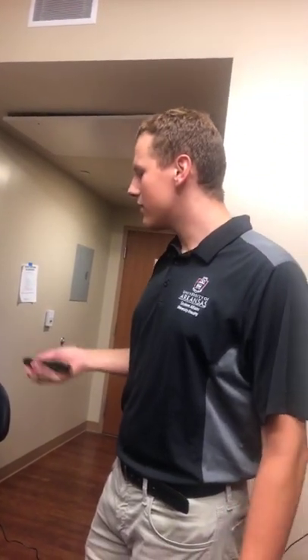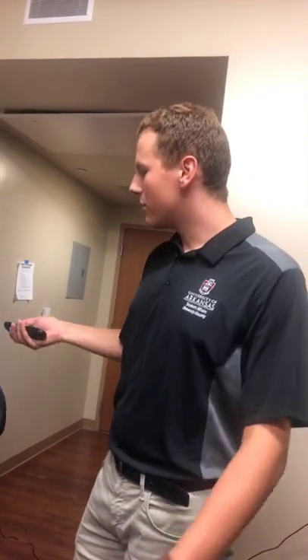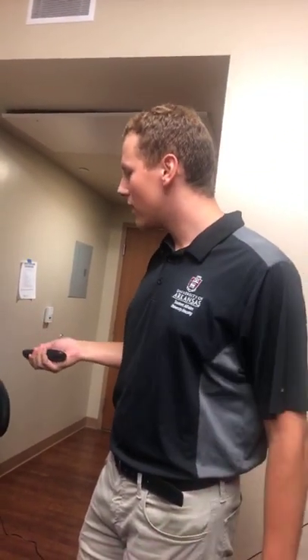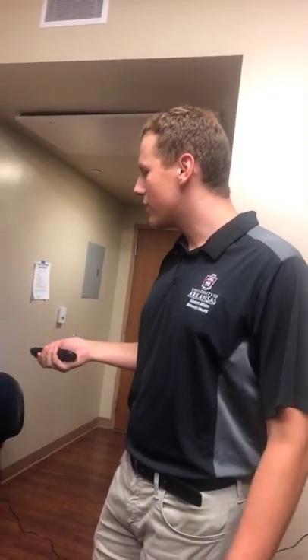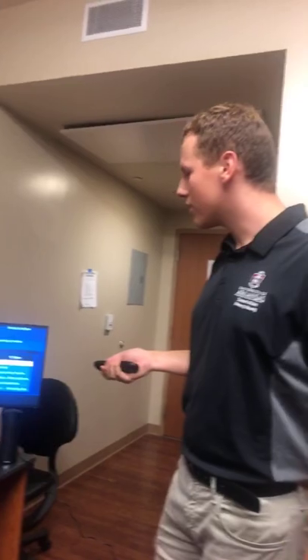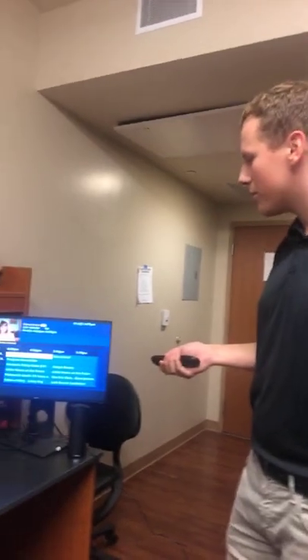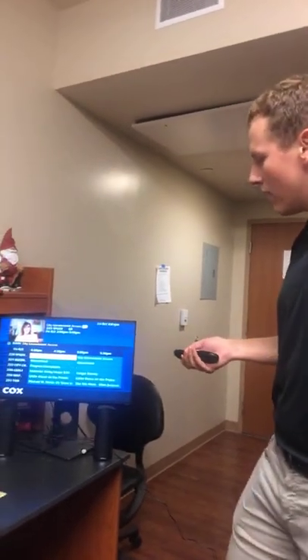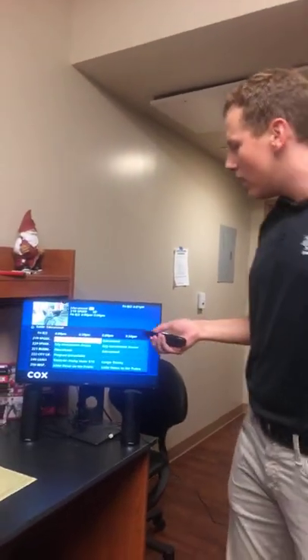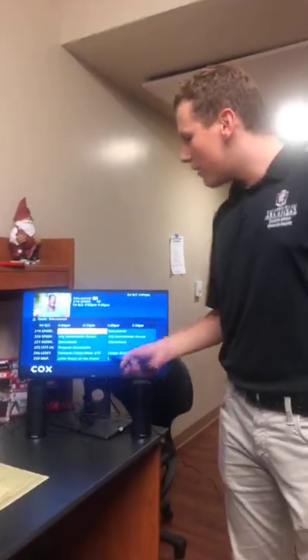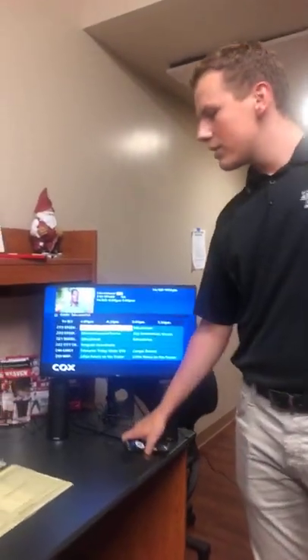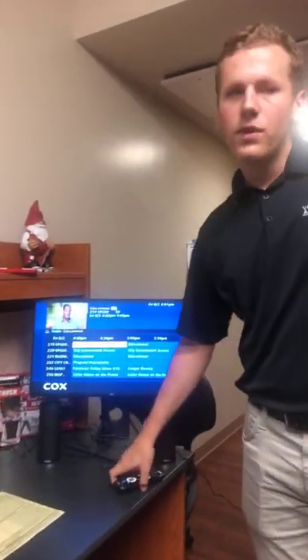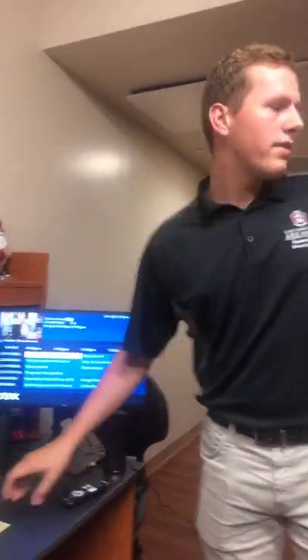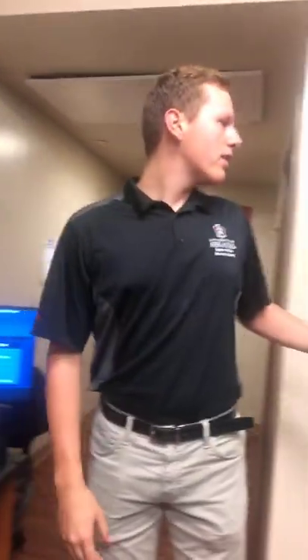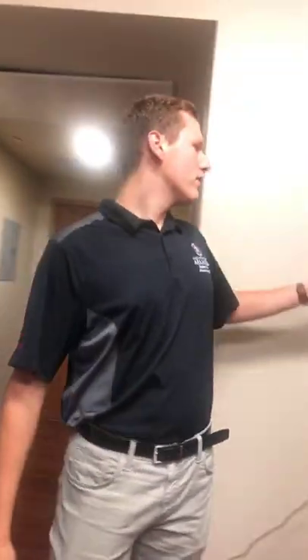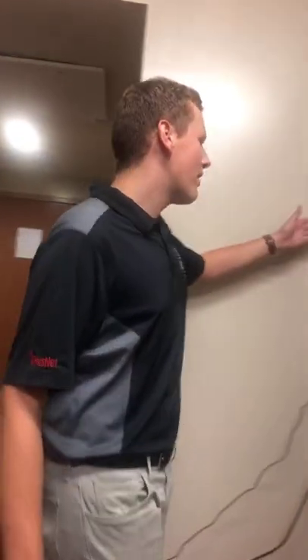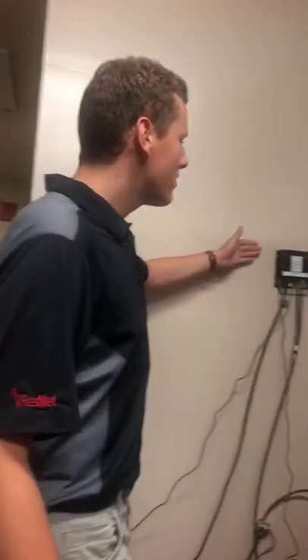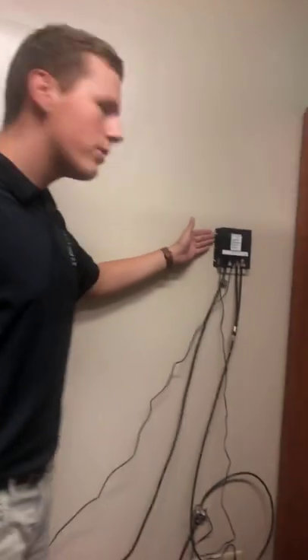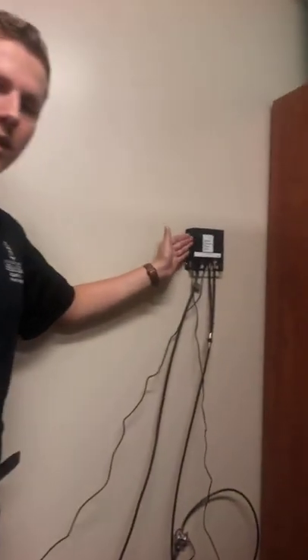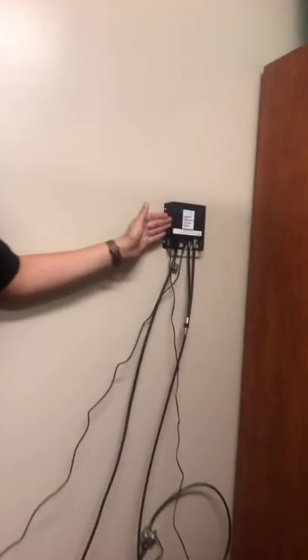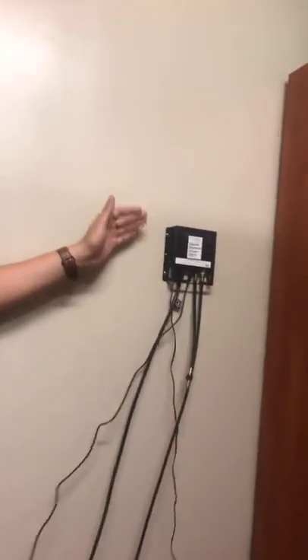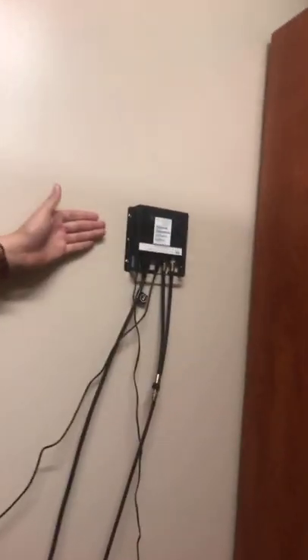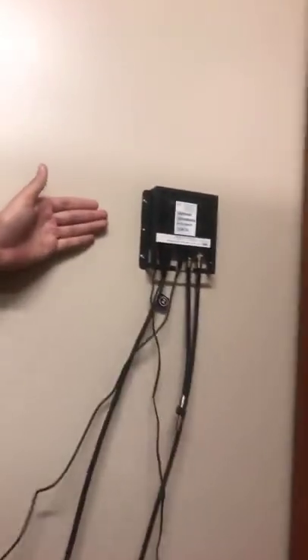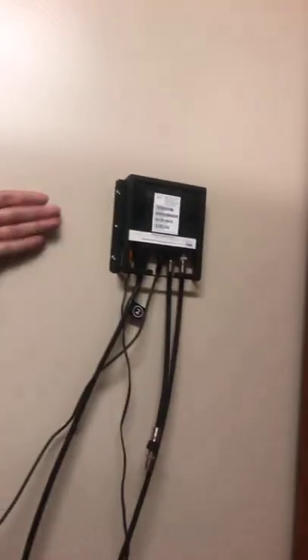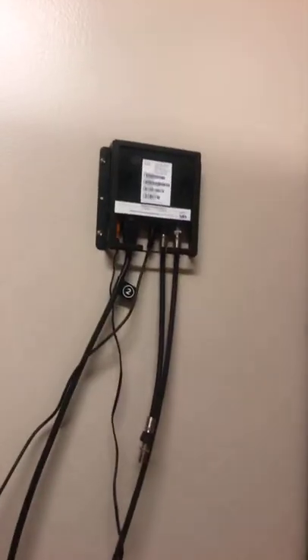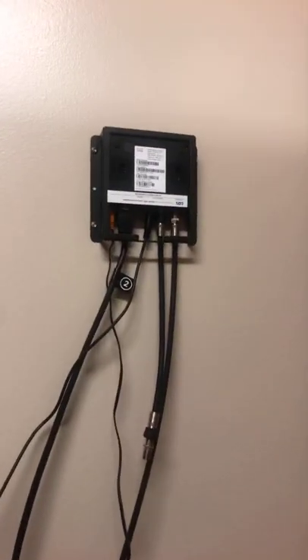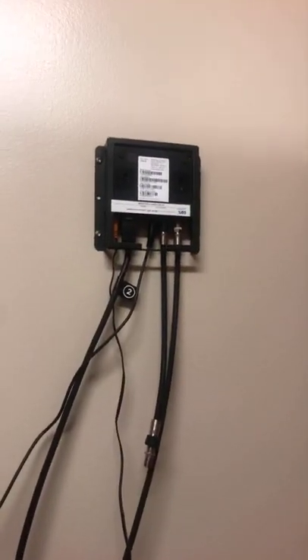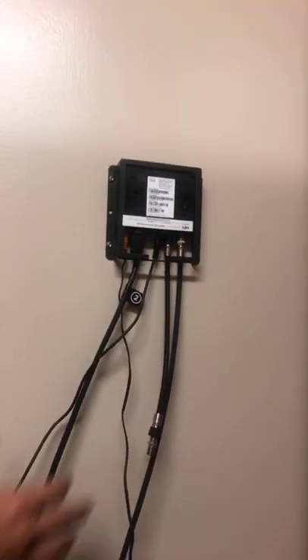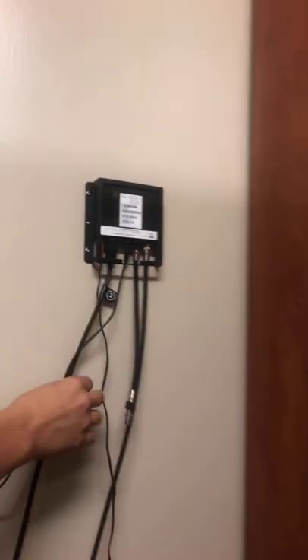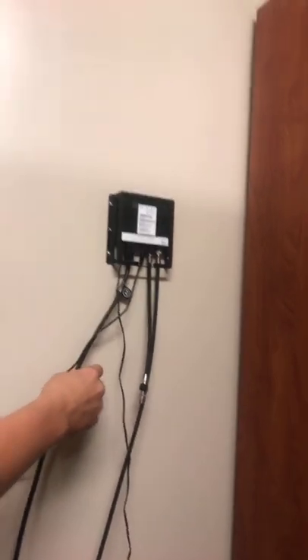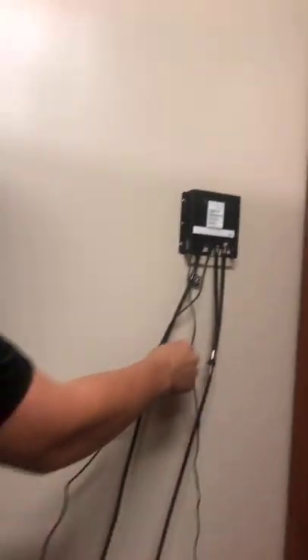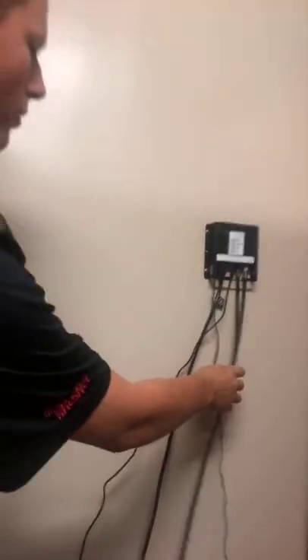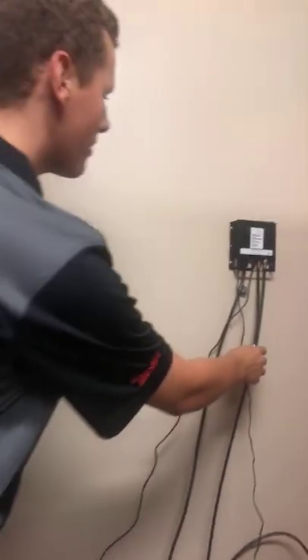I have a lot of channels here to go through. You'll notice when you move in that you have a box on the wall that'll look like this. This is your Cox Cable box. These are all the connections you need — HDMI, coax cable.